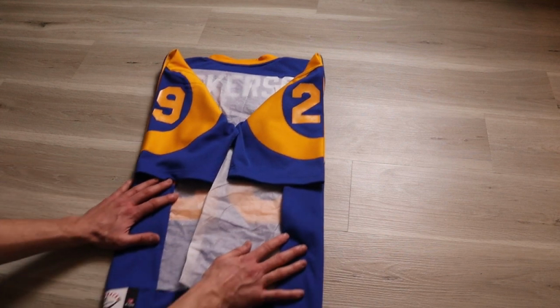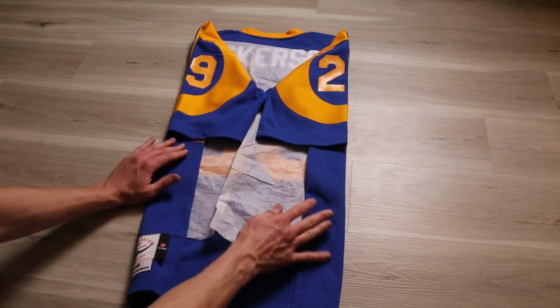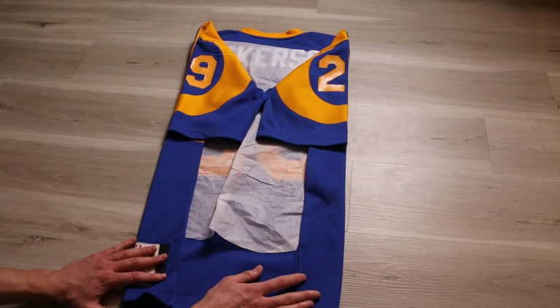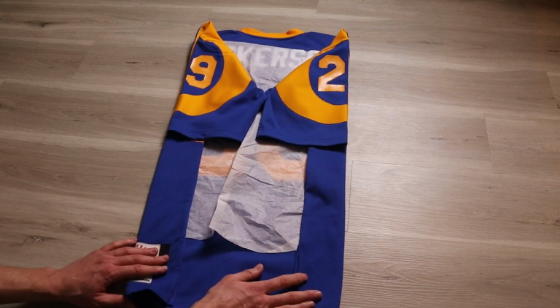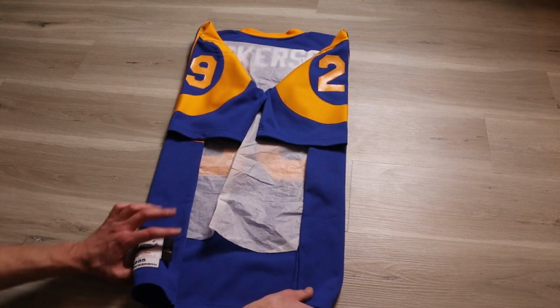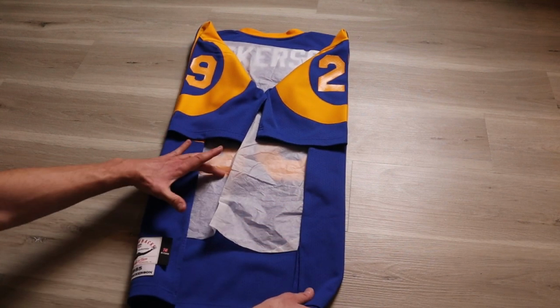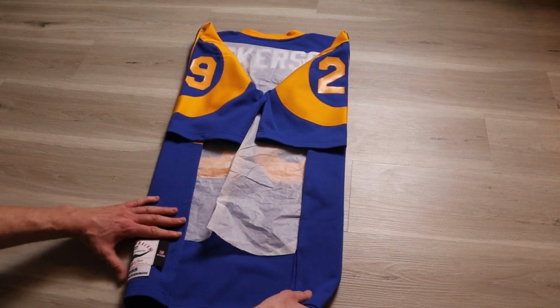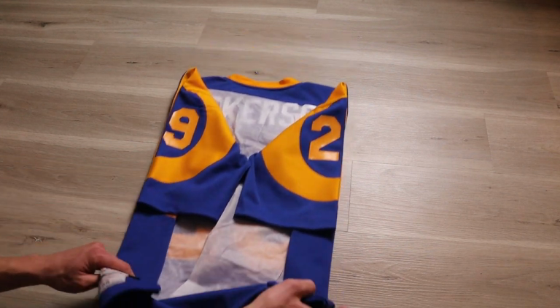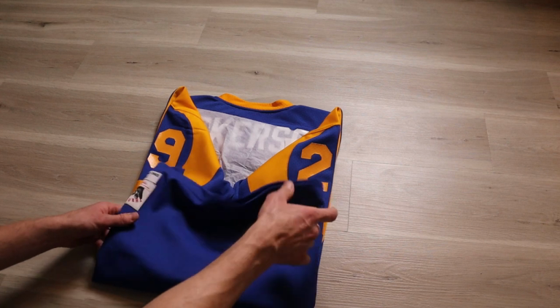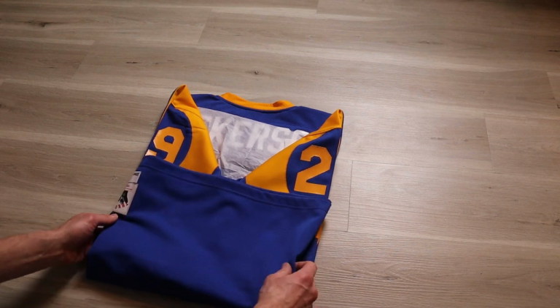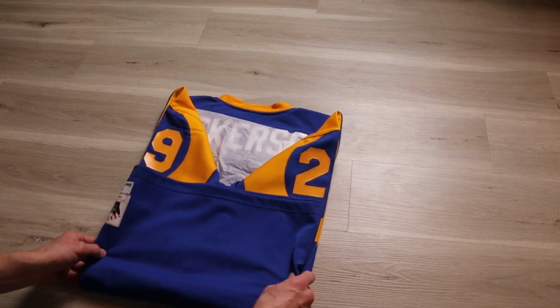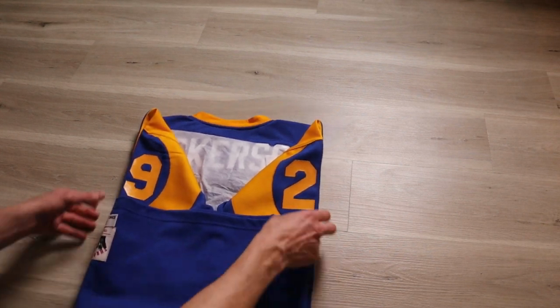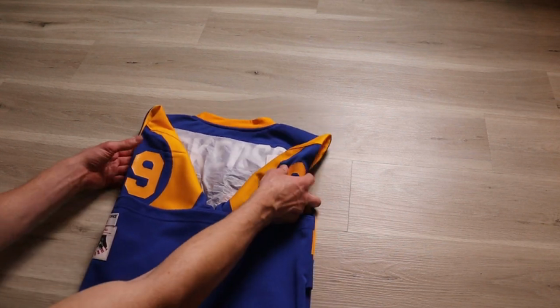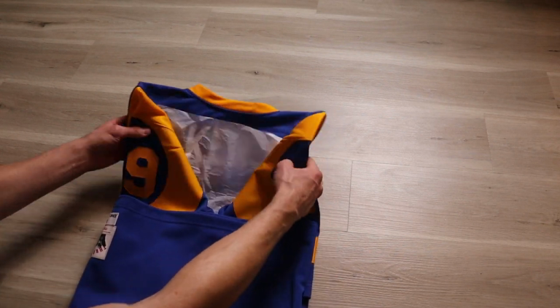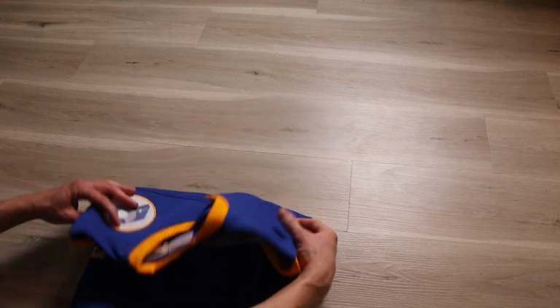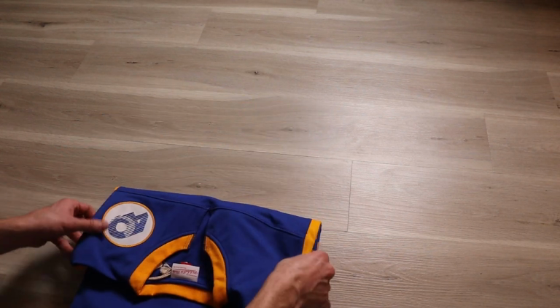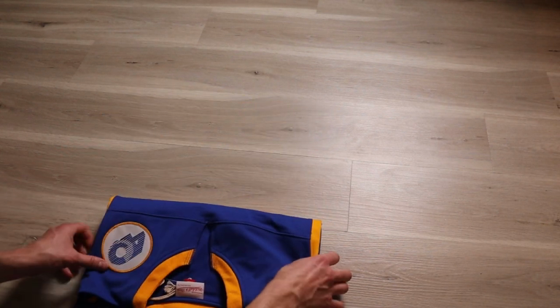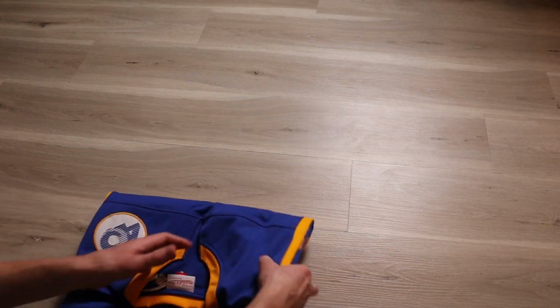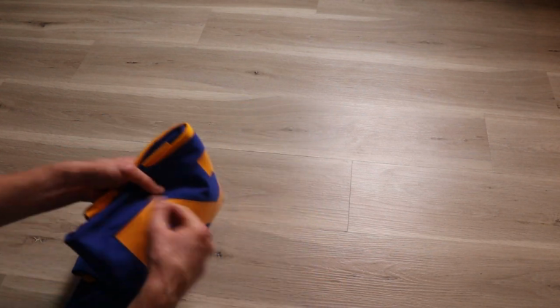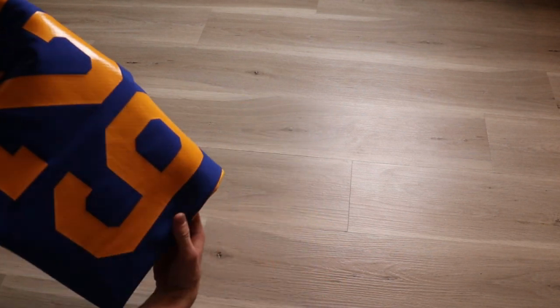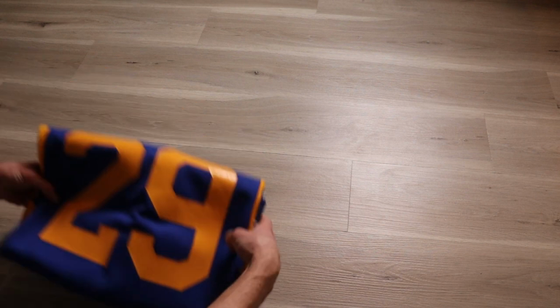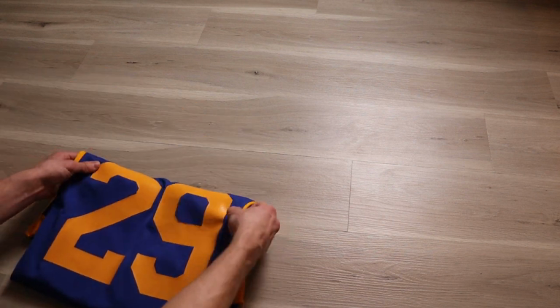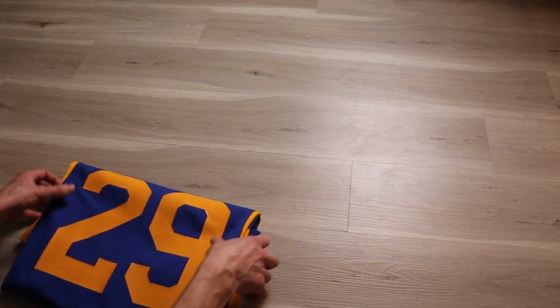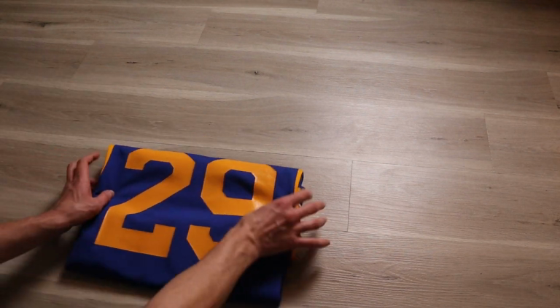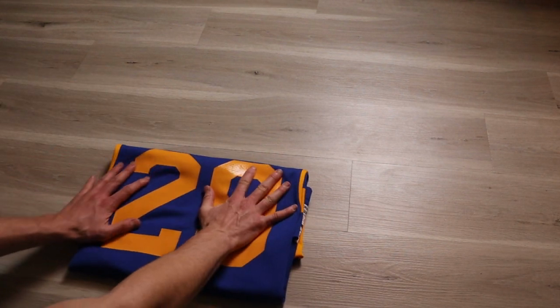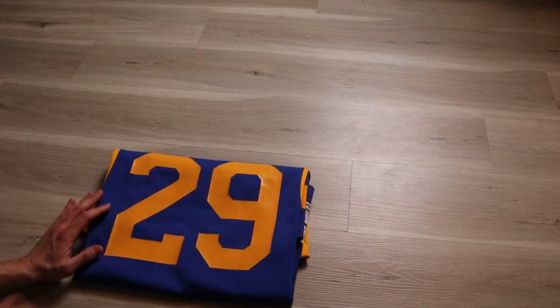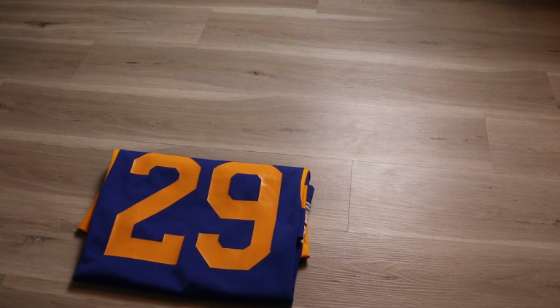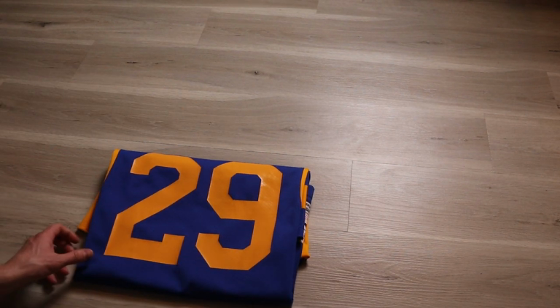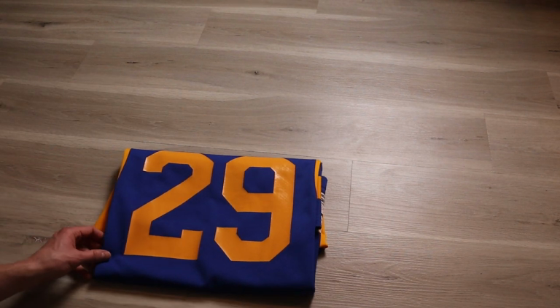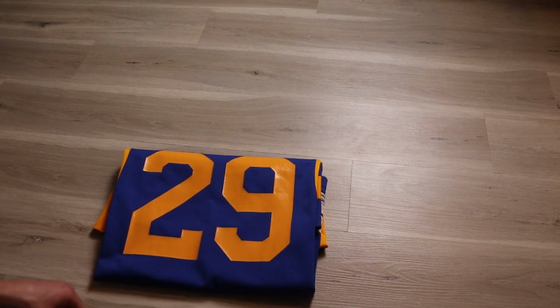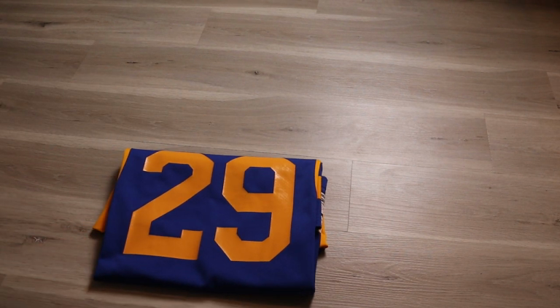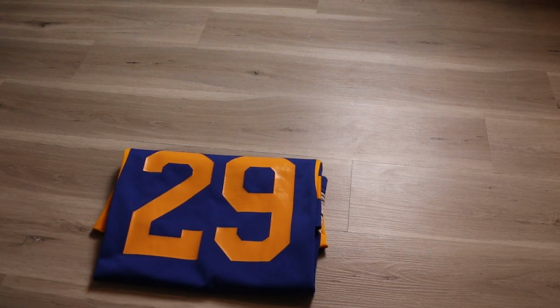Take the bottom of the jersey and fold it up to the rear edge of the number. Take the top of the jersey and fold it over. Flip the jersey around making sure nothing's creased, and we're done.